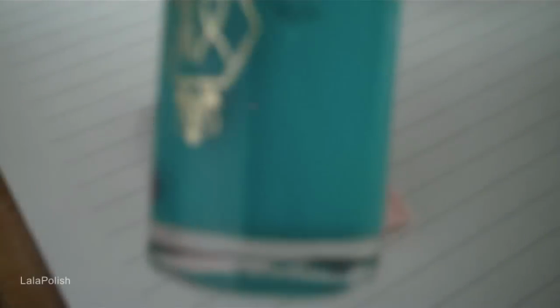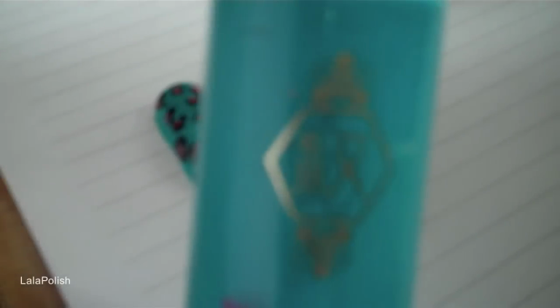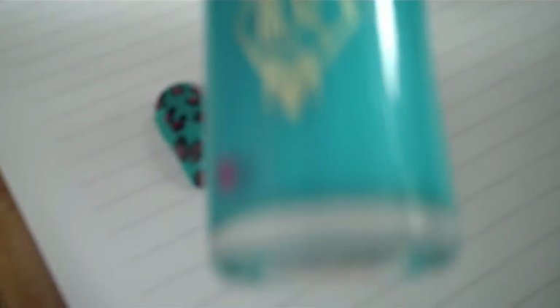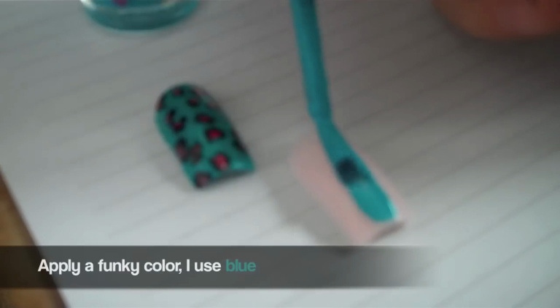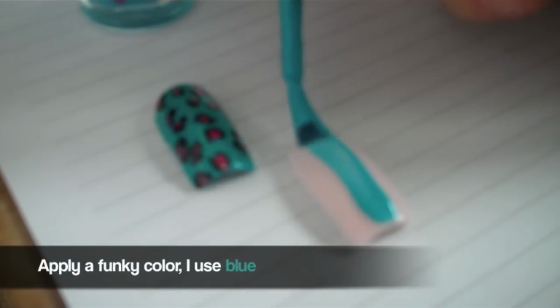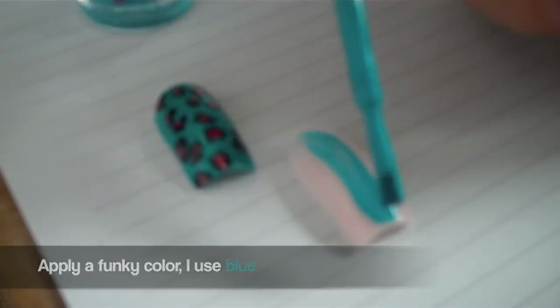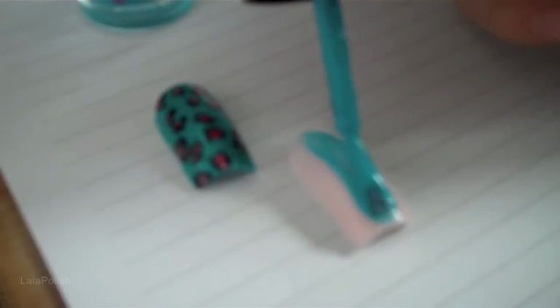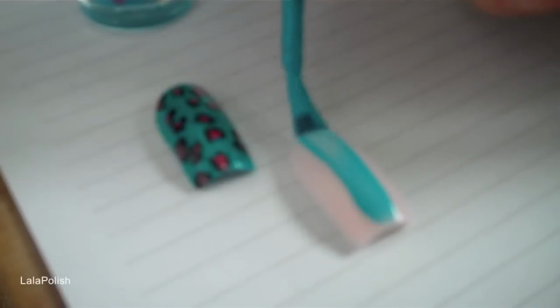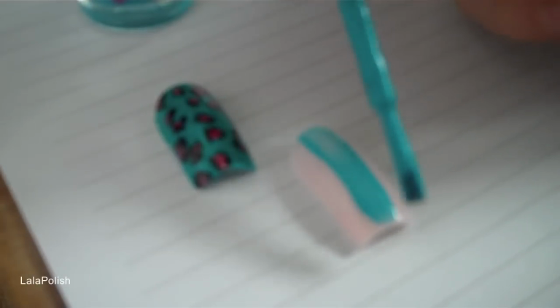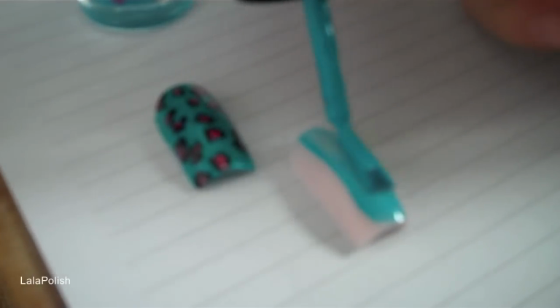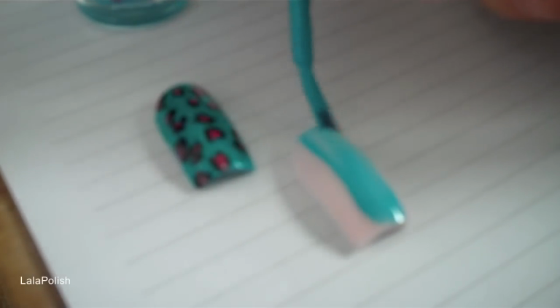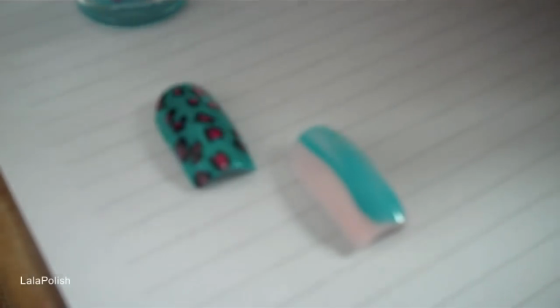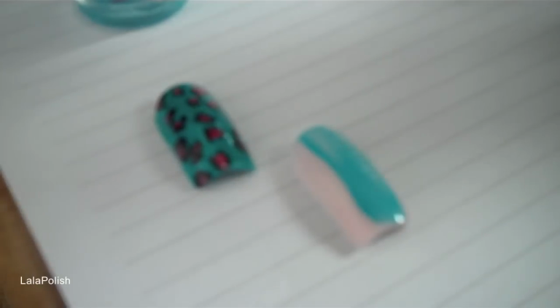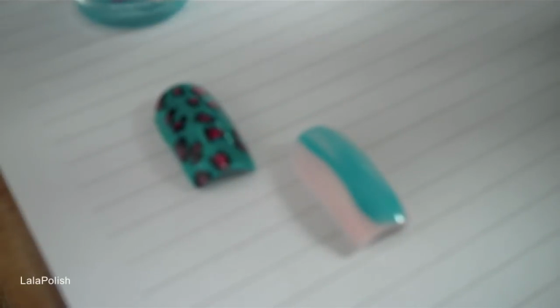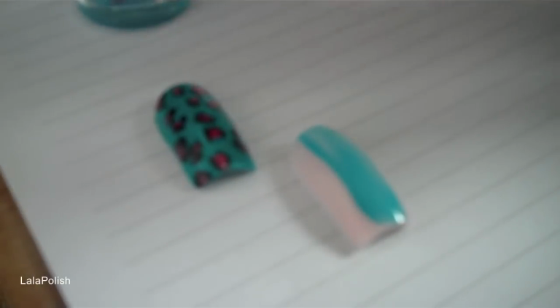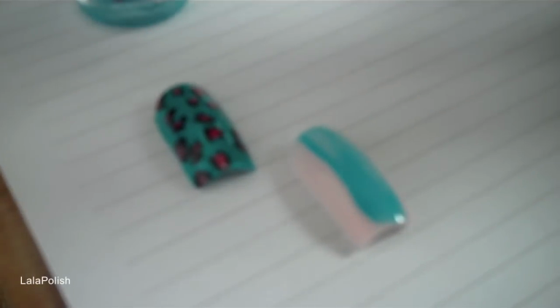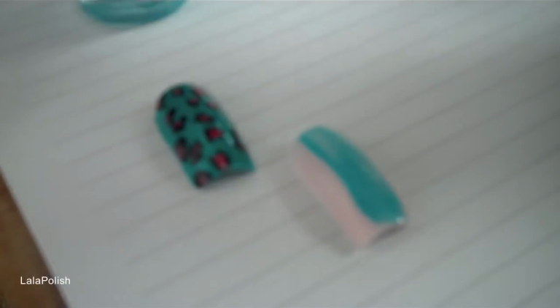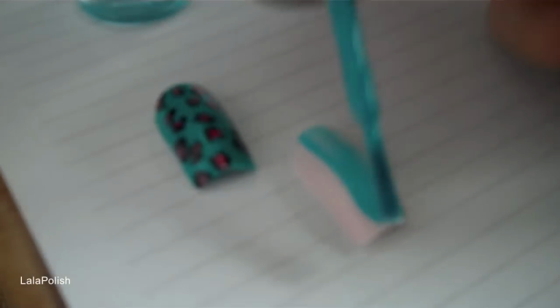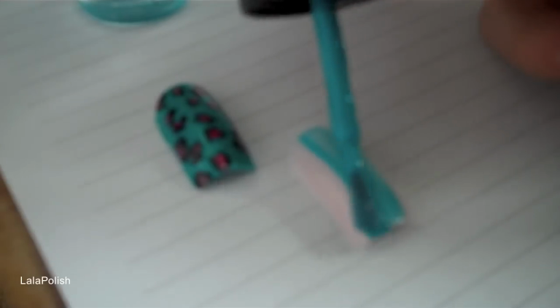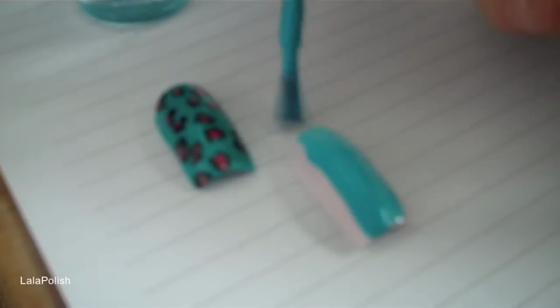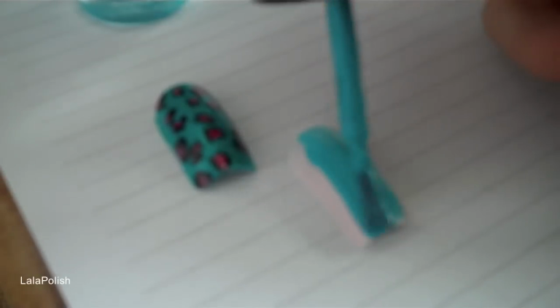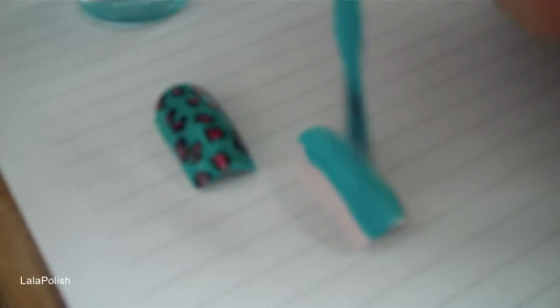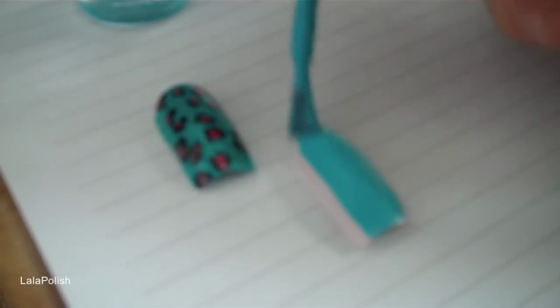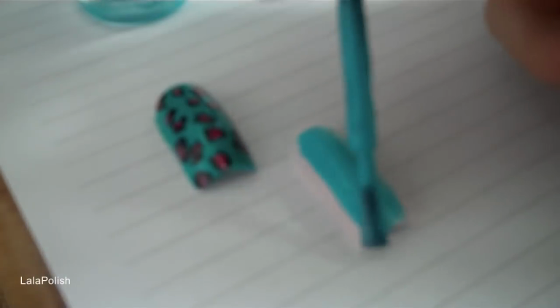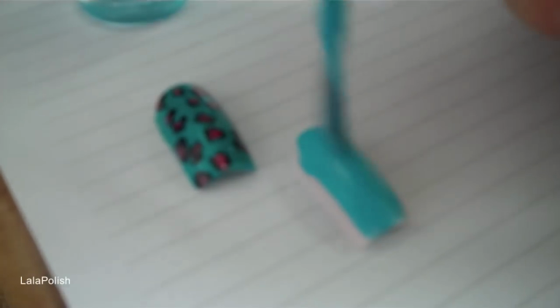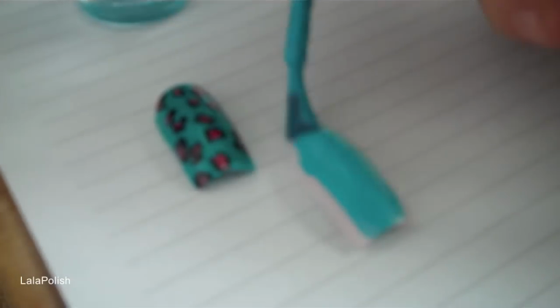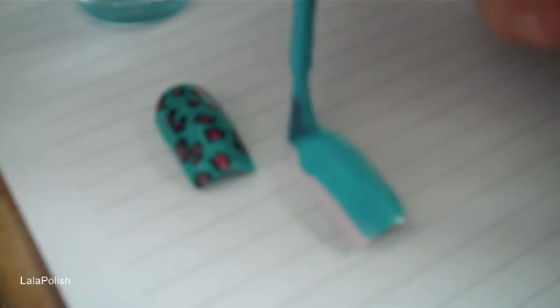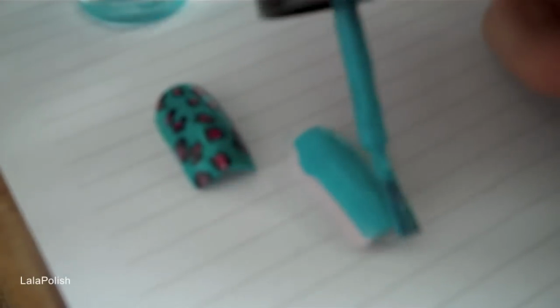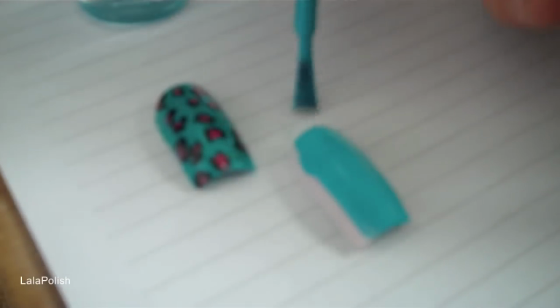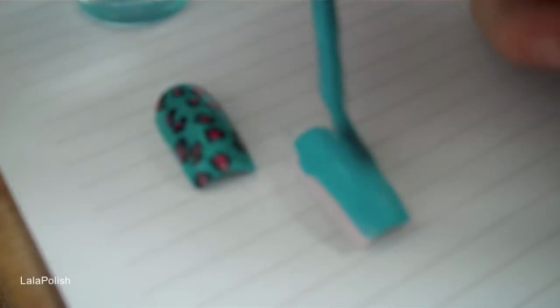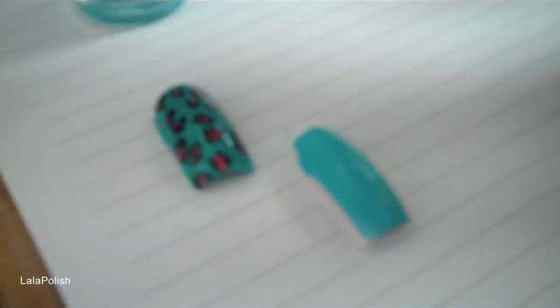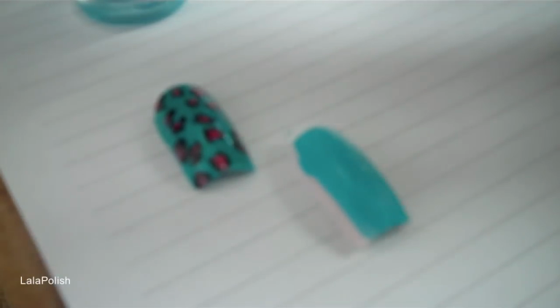First up is to apply your base color. To make this look more funky, I use a fun color that is bright and neon. As you can see in the video, I apply one coat, but that's because the nail polish I use is dark. But if you need to apply two coats to make it opaque, that's fine too.